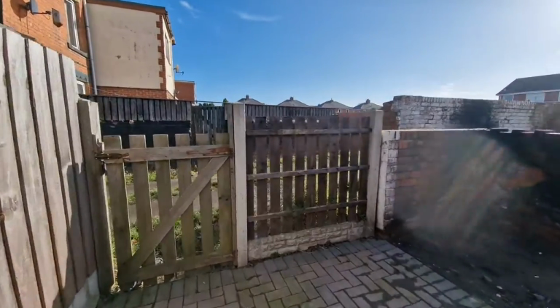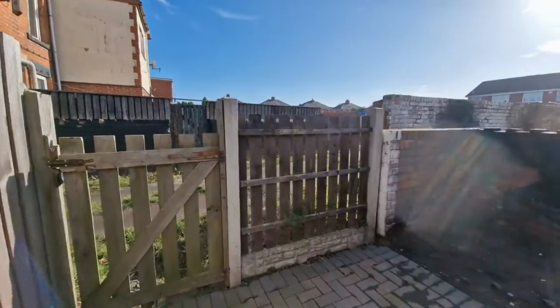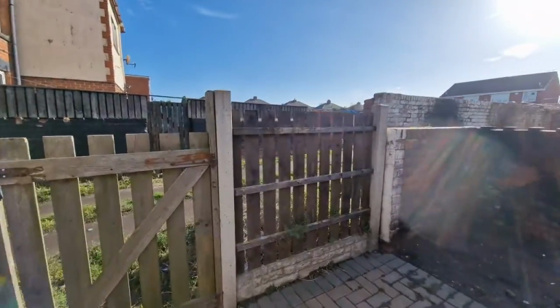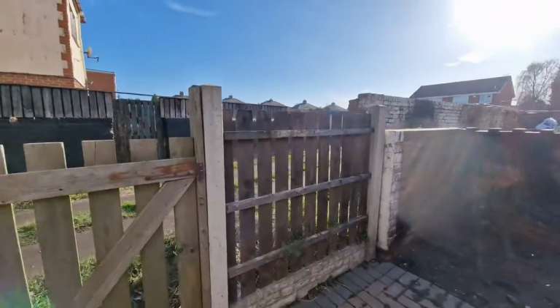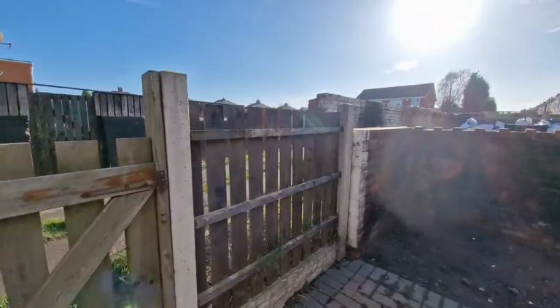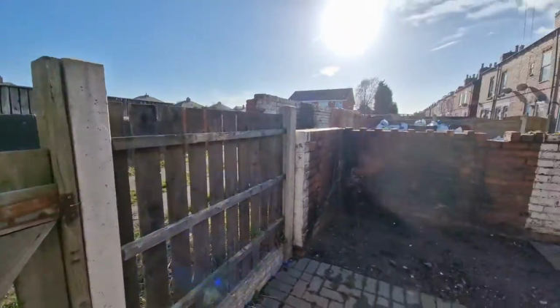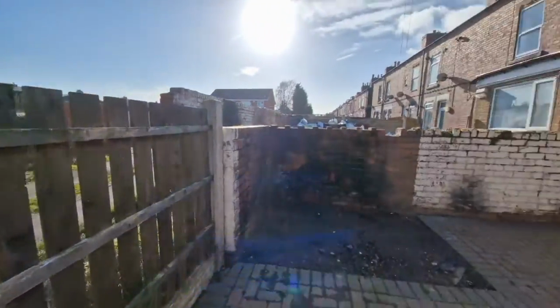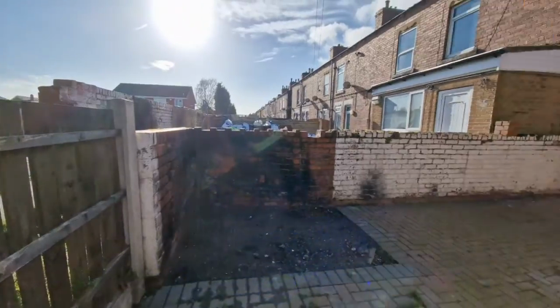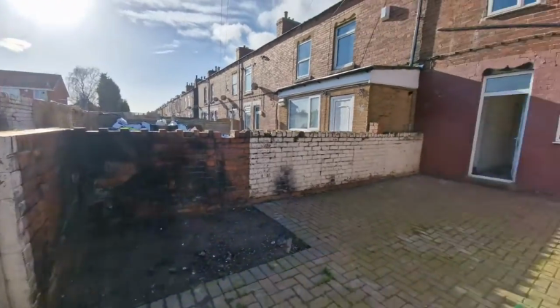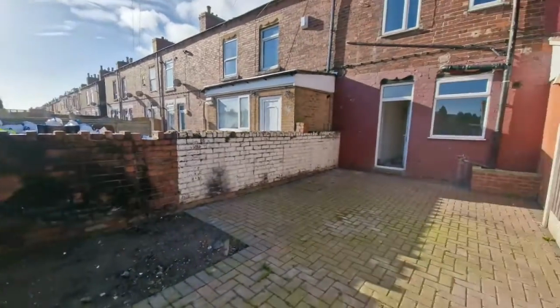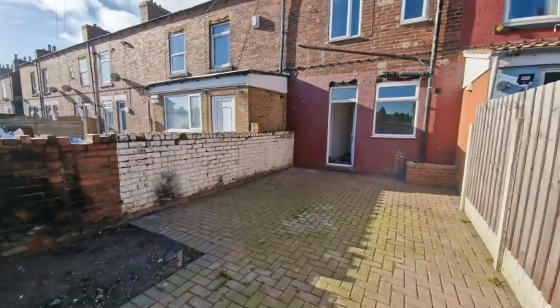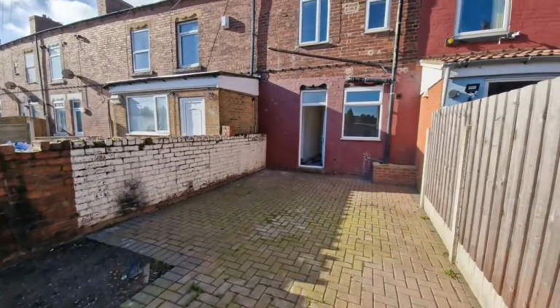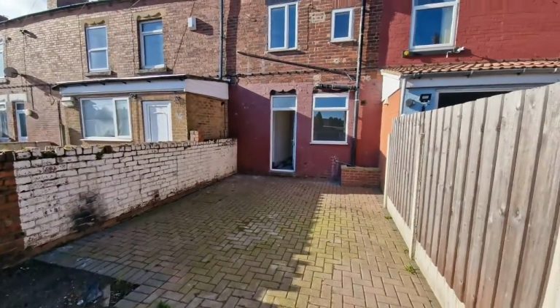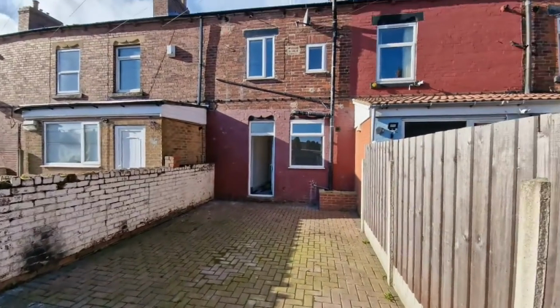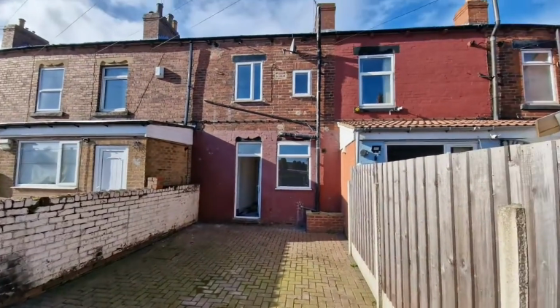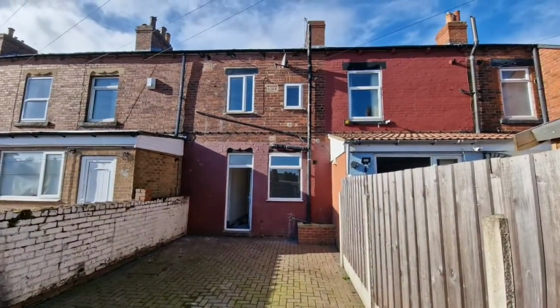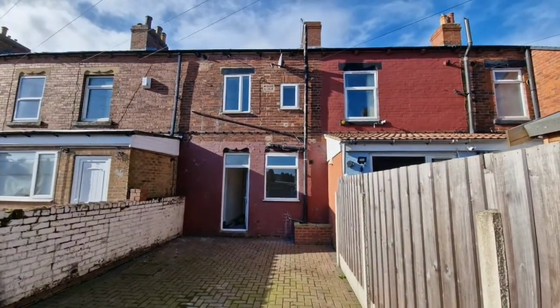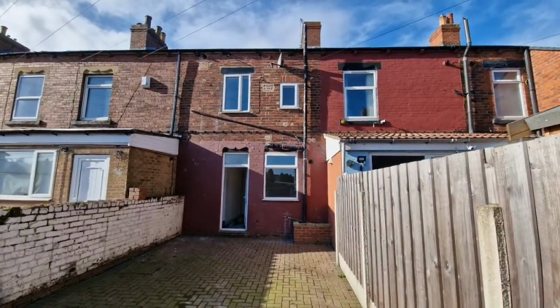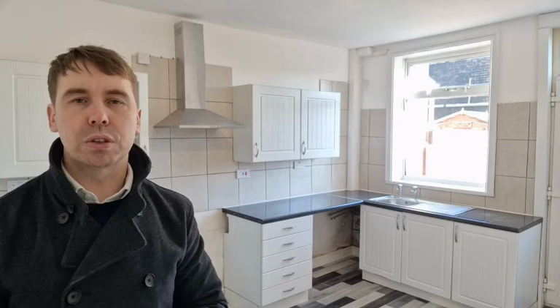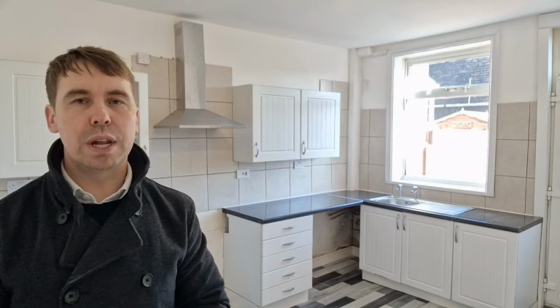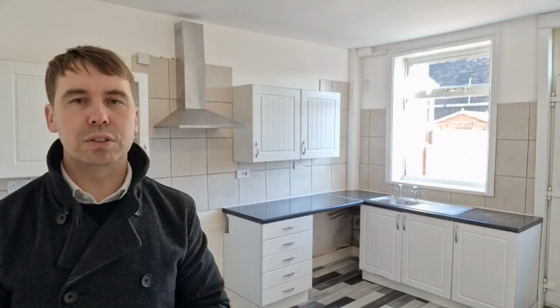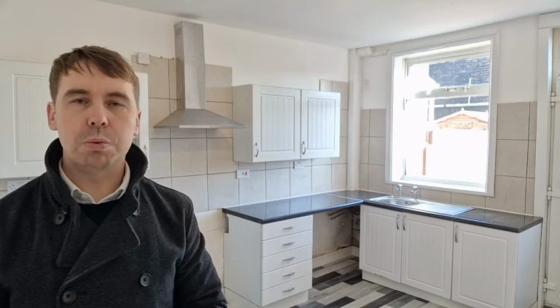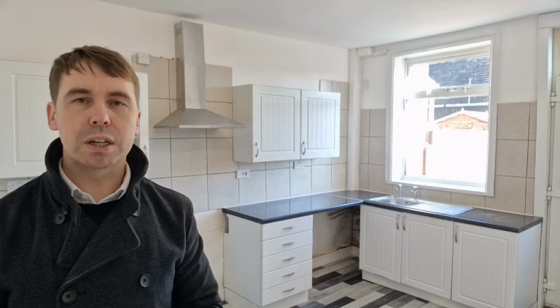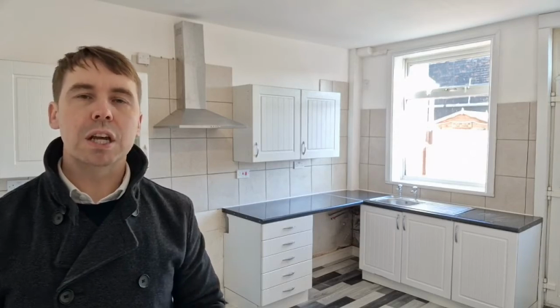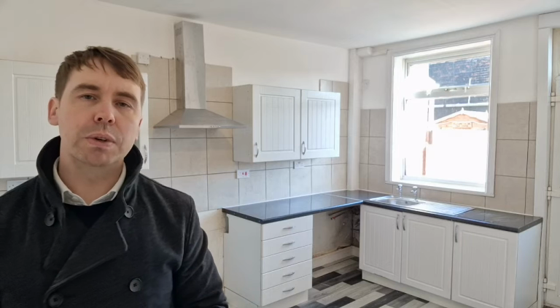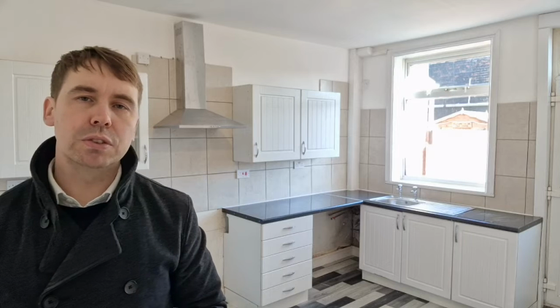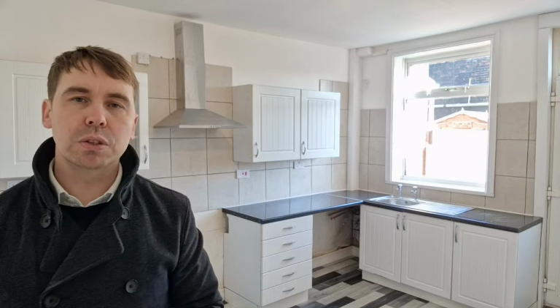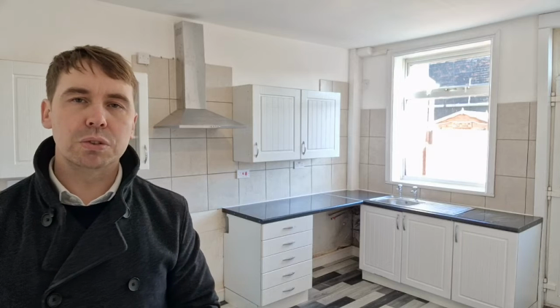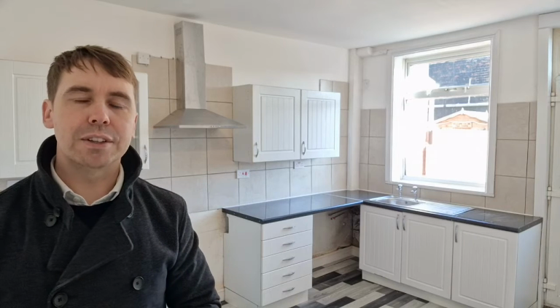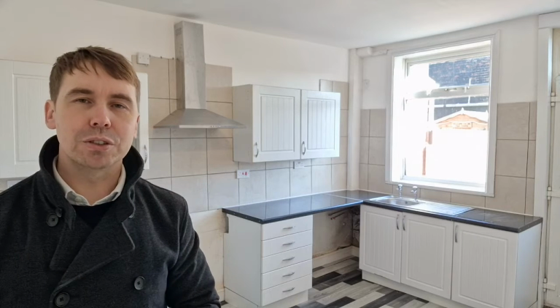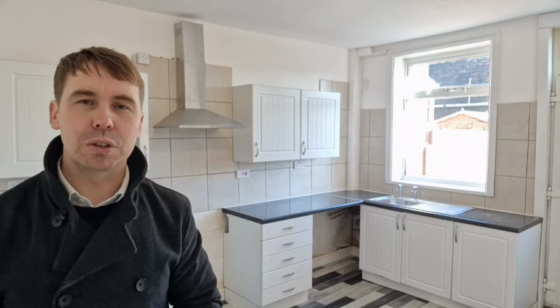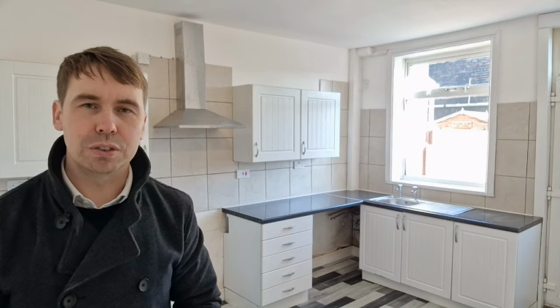We're in Royston so we're close to so many amenities — just a short walk away from various shops, we're also close to an Asda supermarket, and we're close to schools and also countryside.